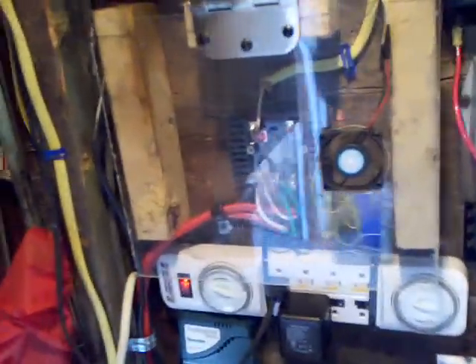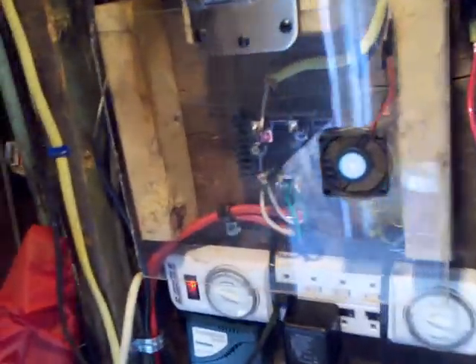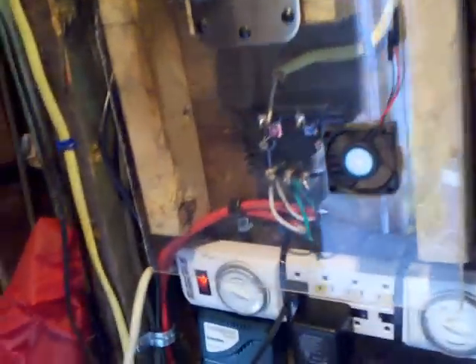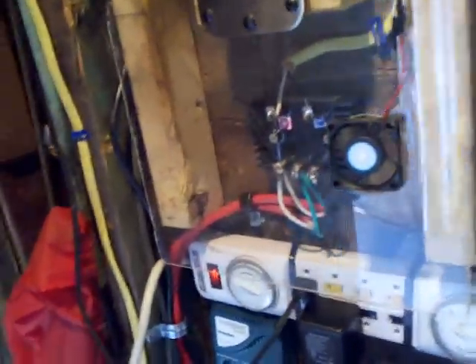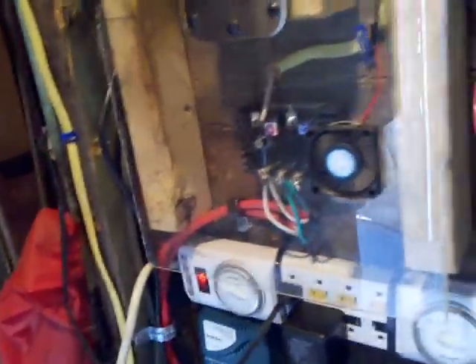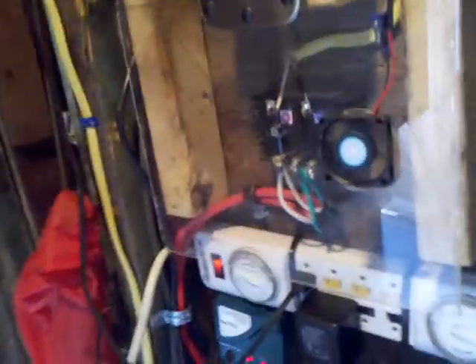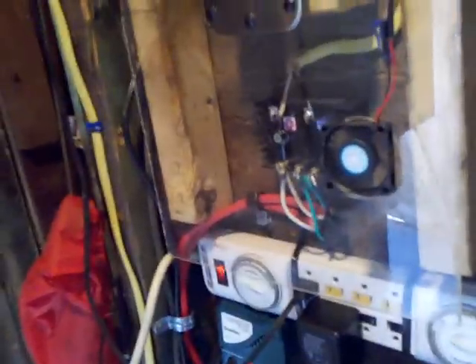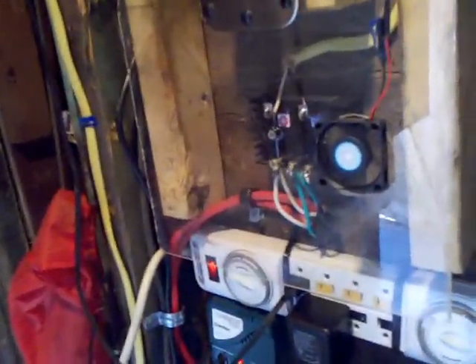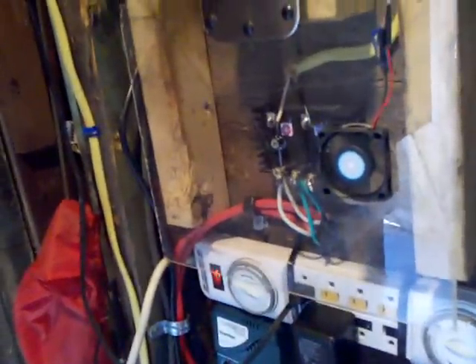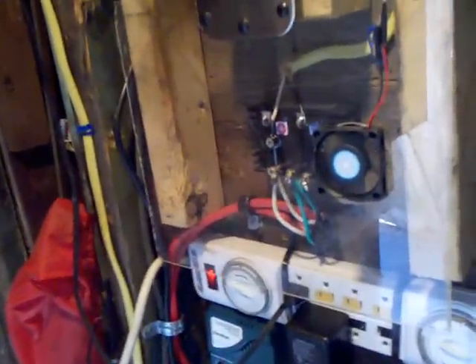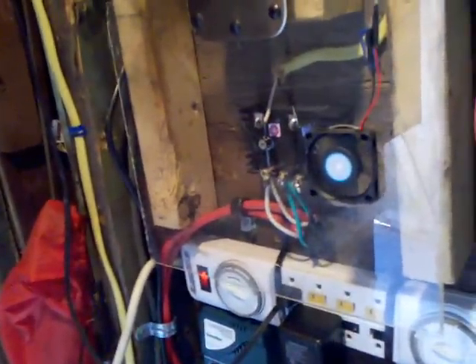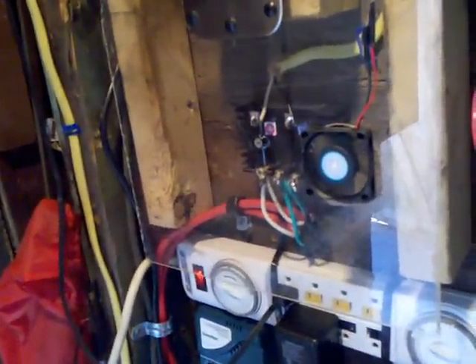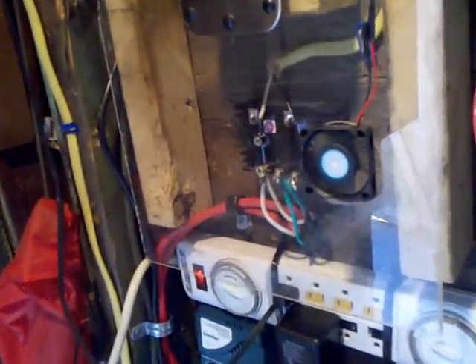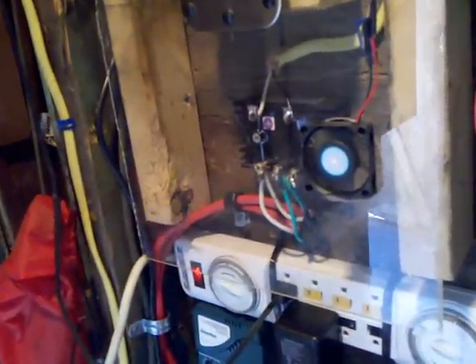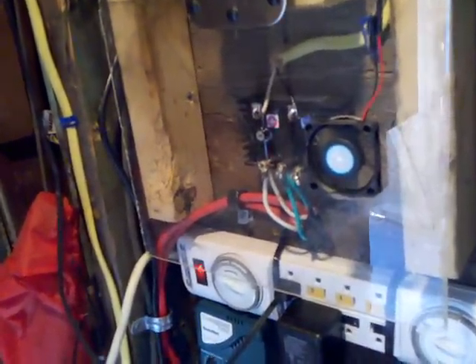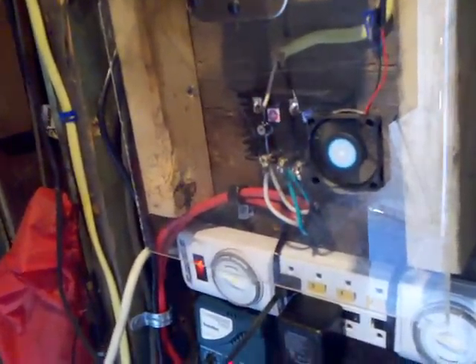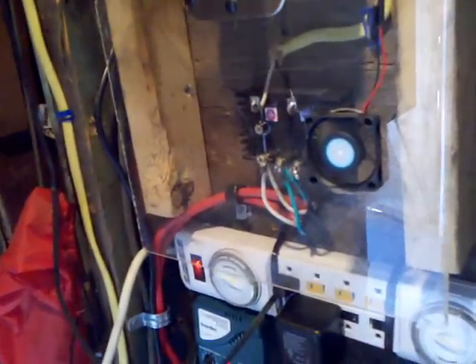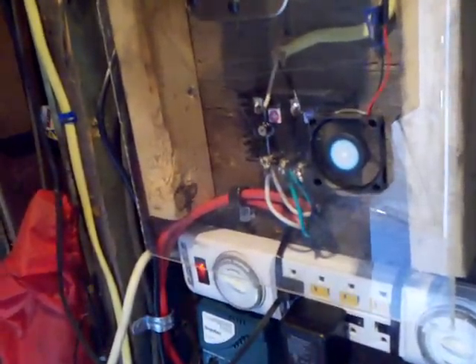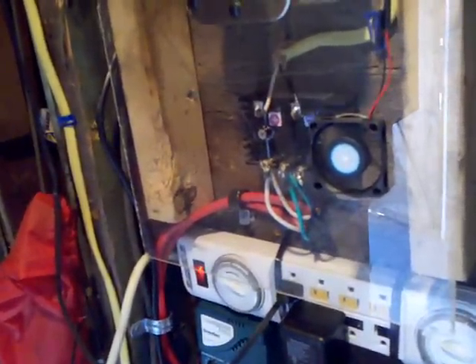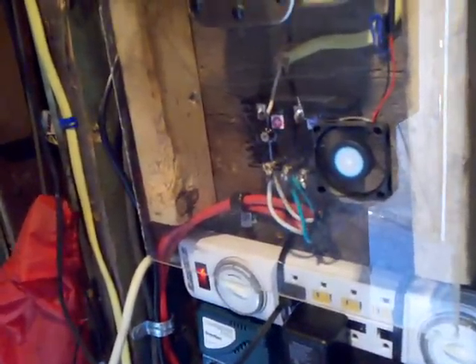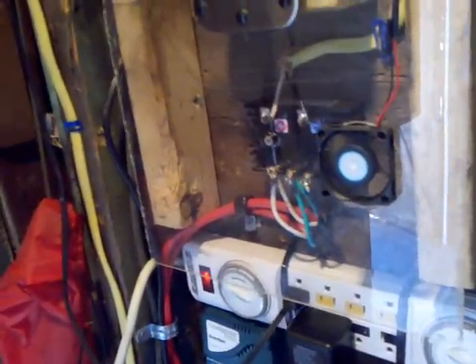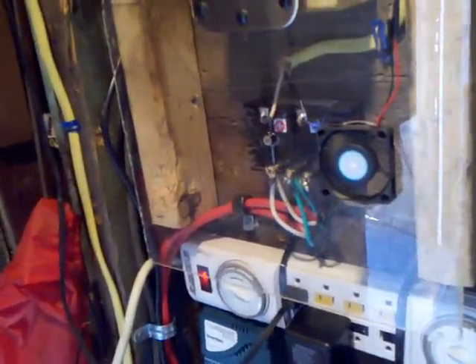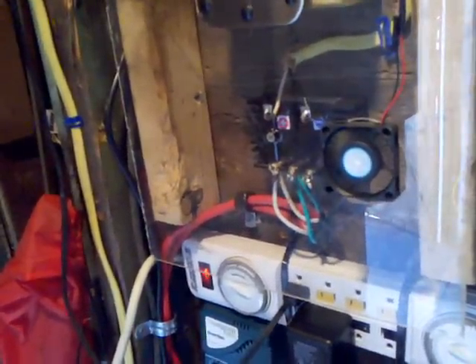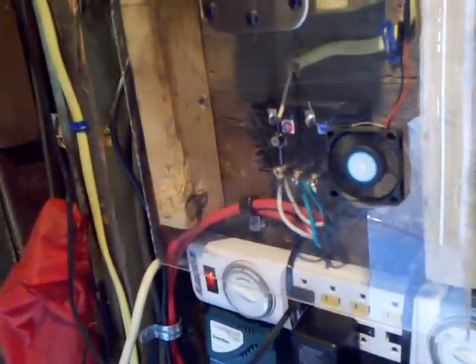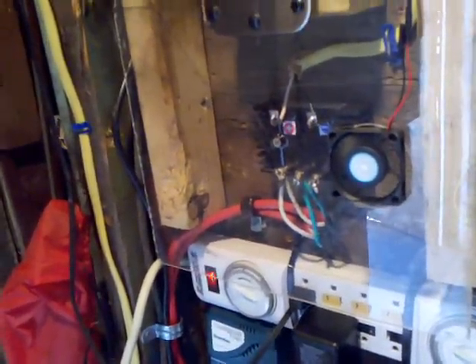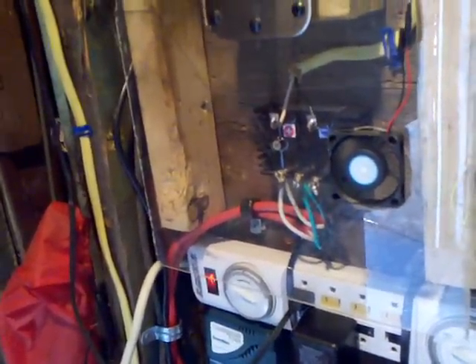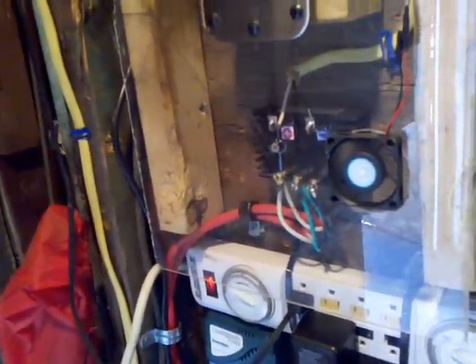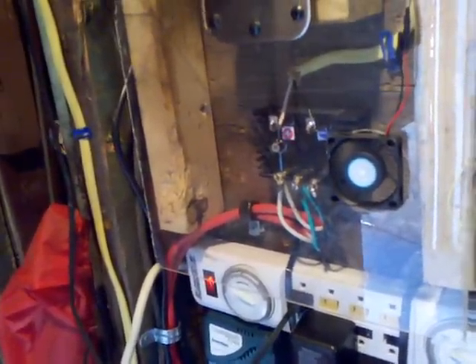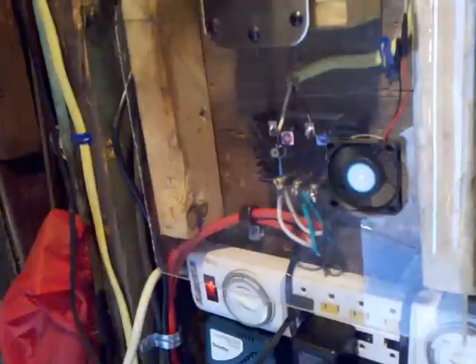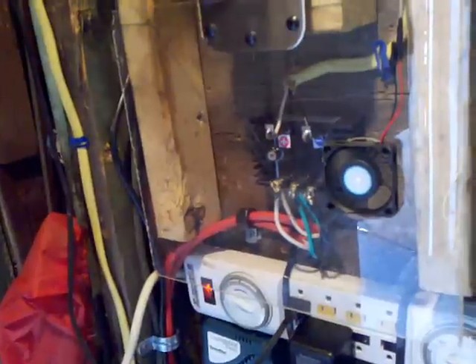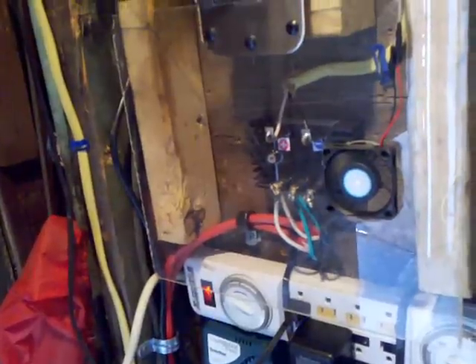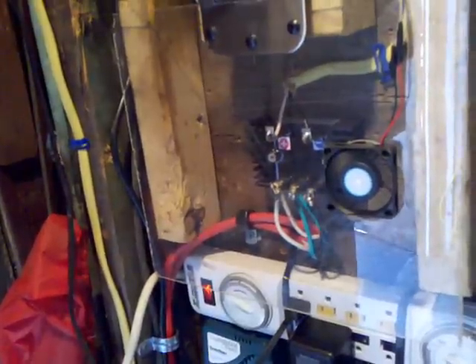I also threw a computer fan in here. This fan basically only spins when the turbine is spinning, just to keep the rectifier cool in case it ever warms up.